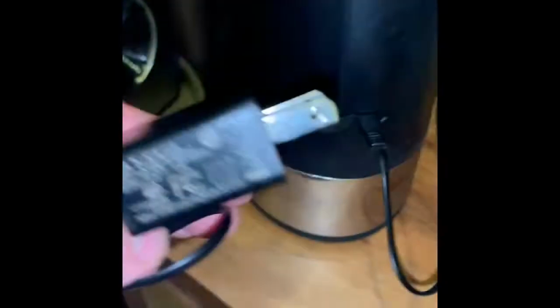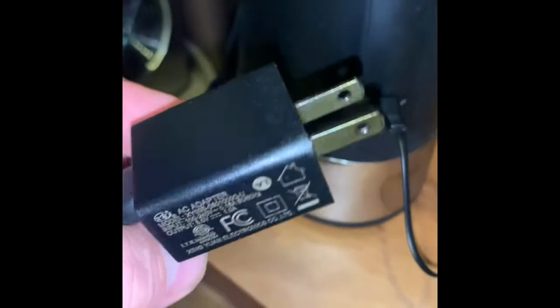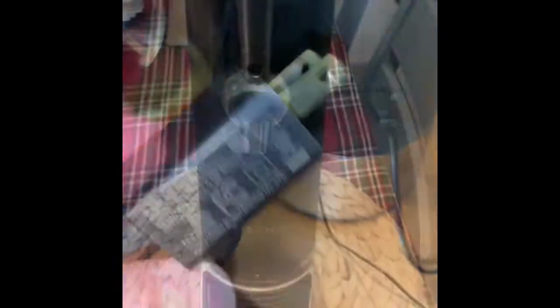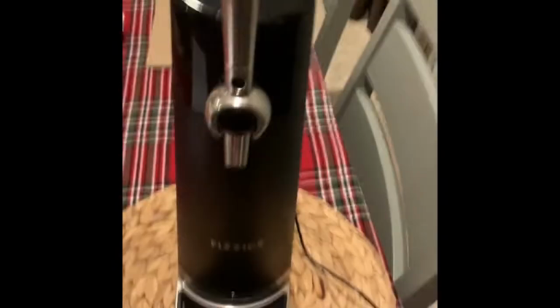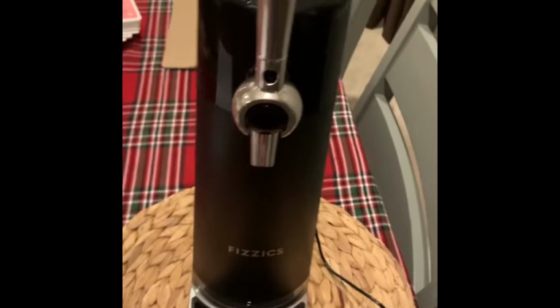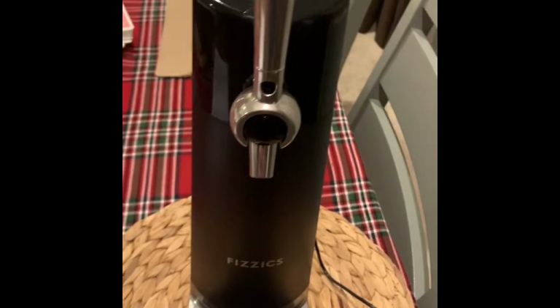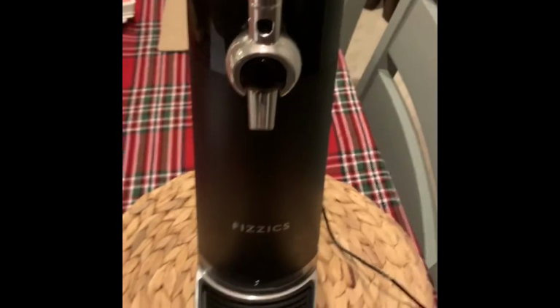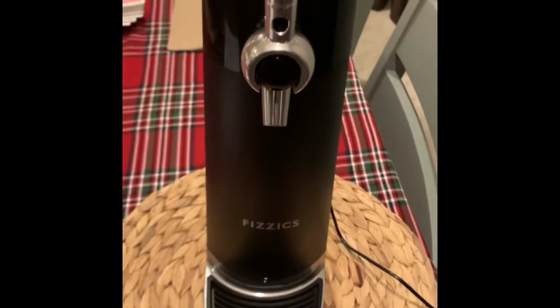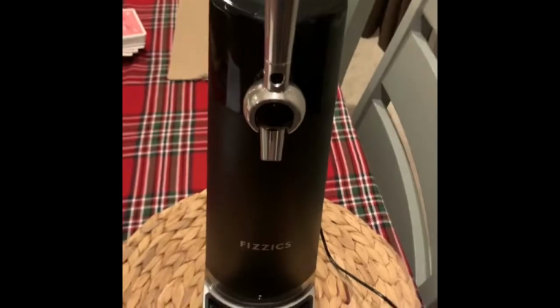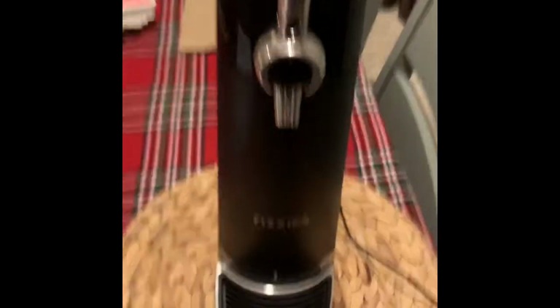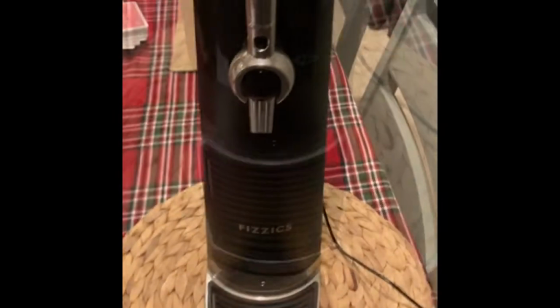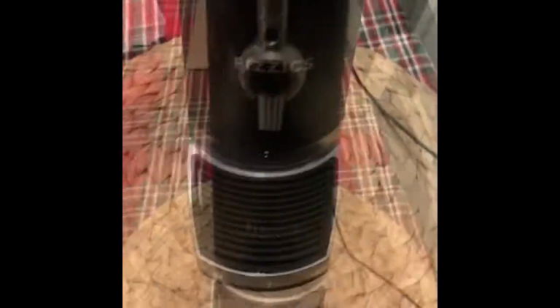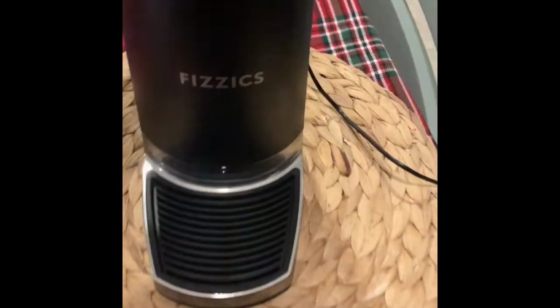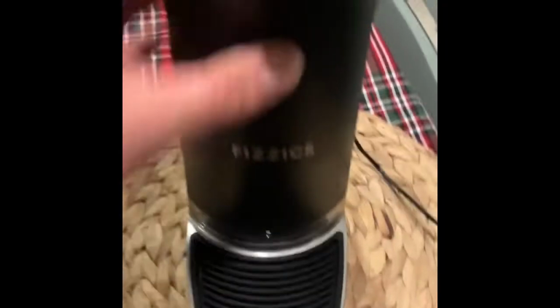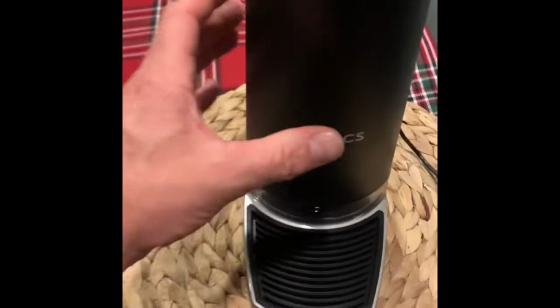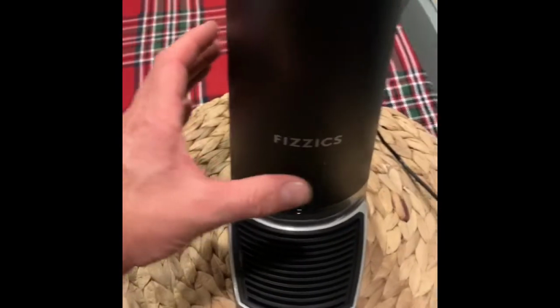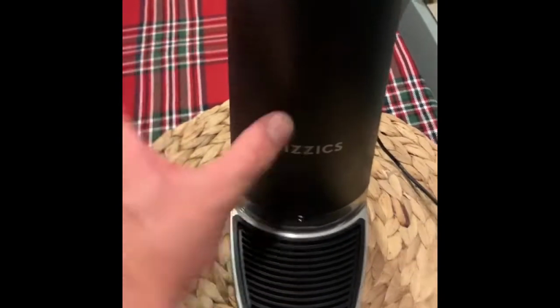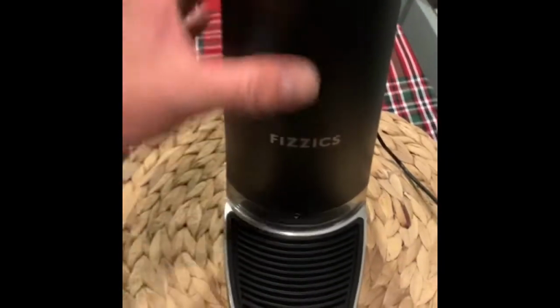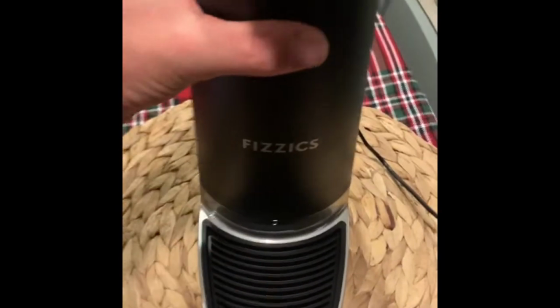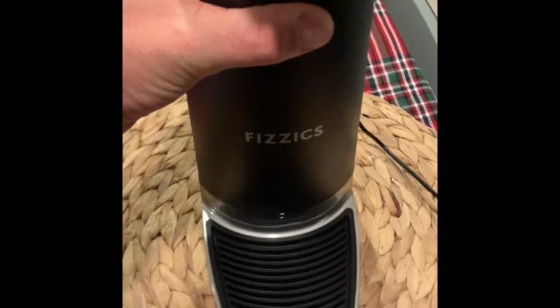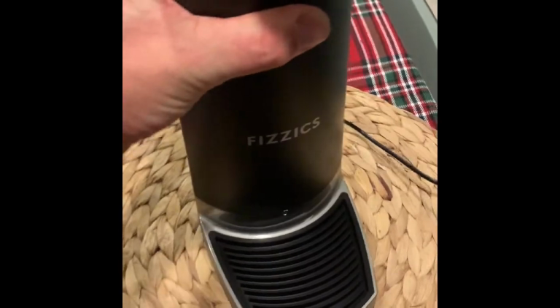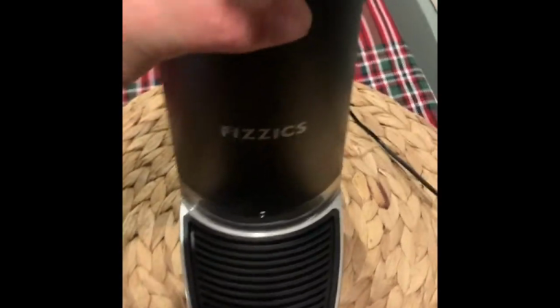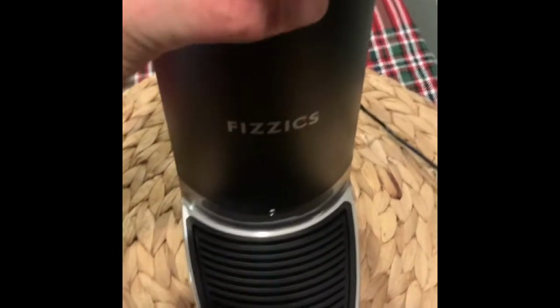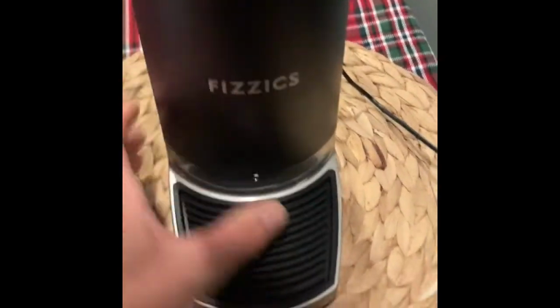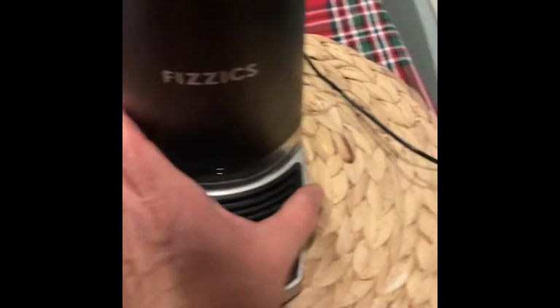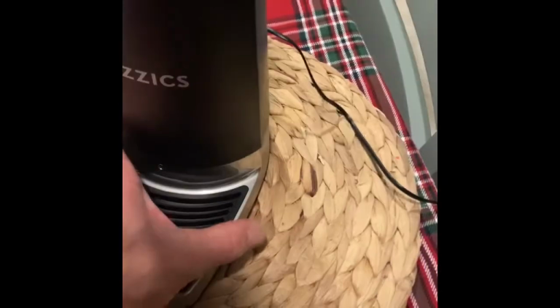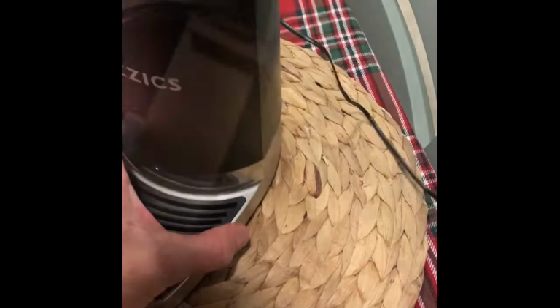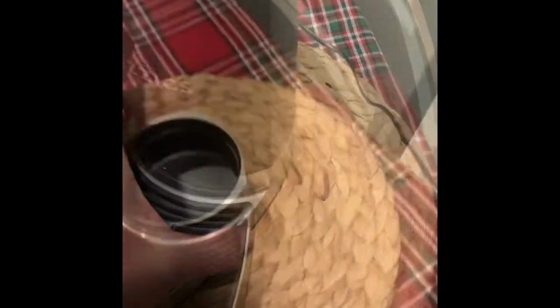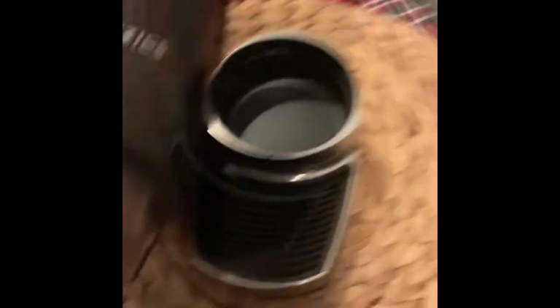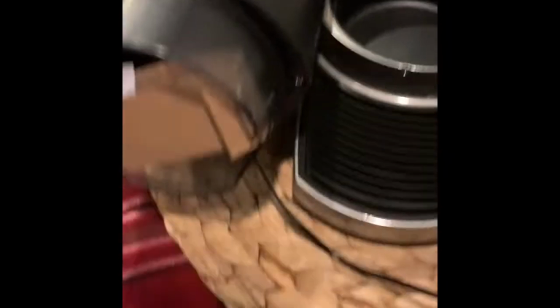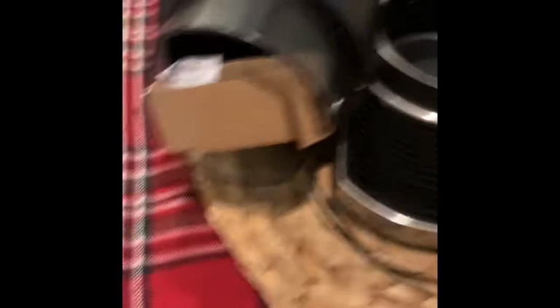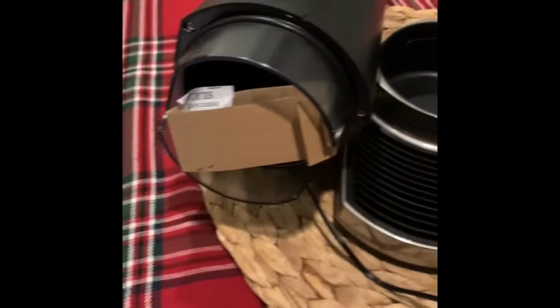To clean it, run some warm water through. You just take it, turn it counterclockwise, hold the base, and take this off of here.